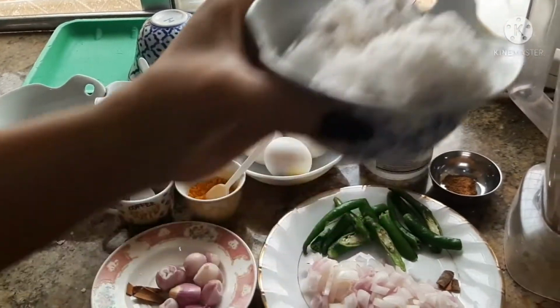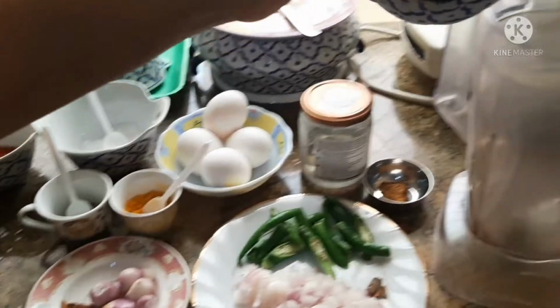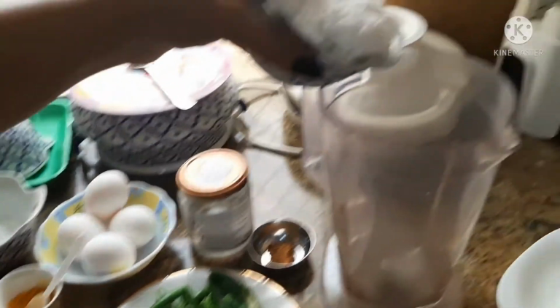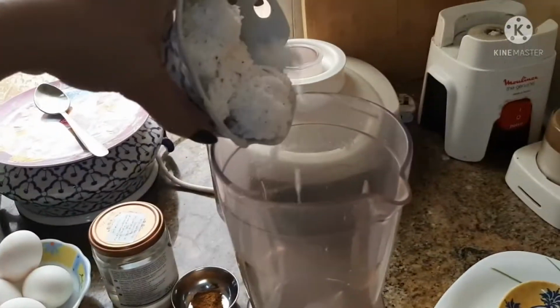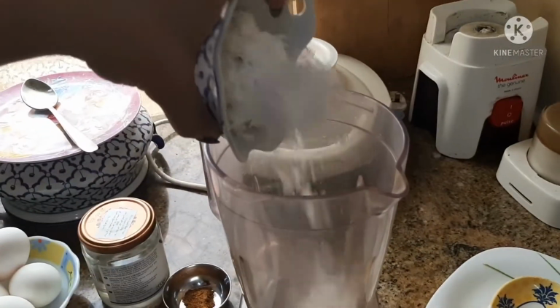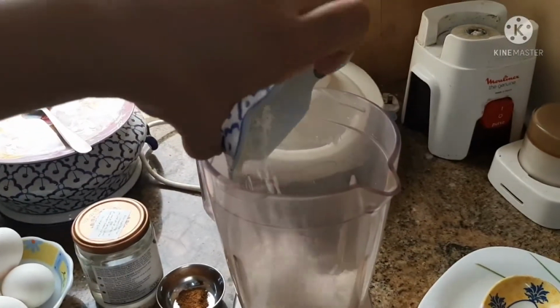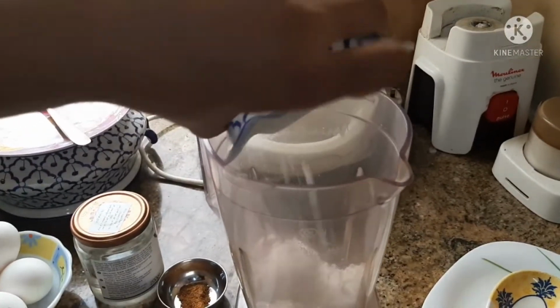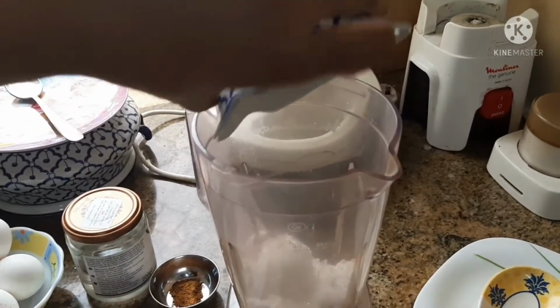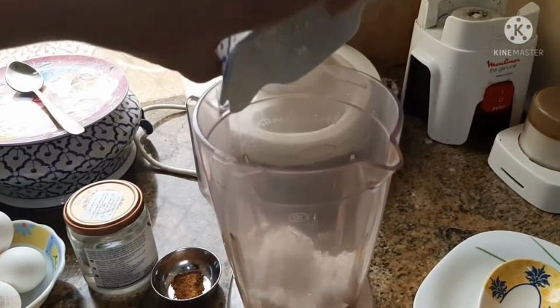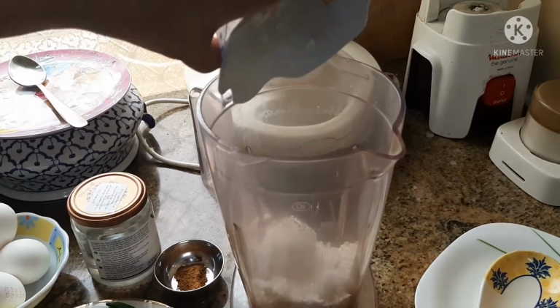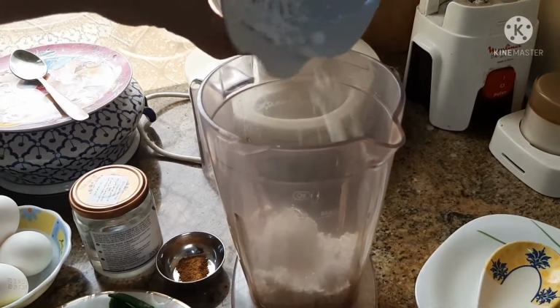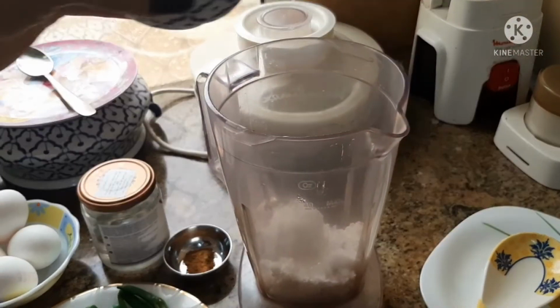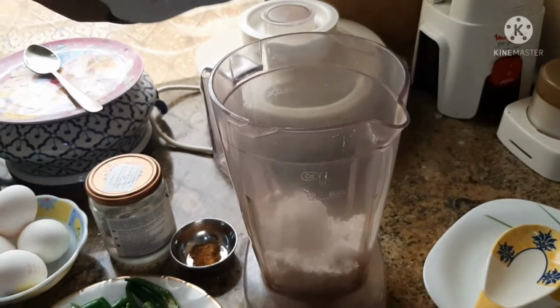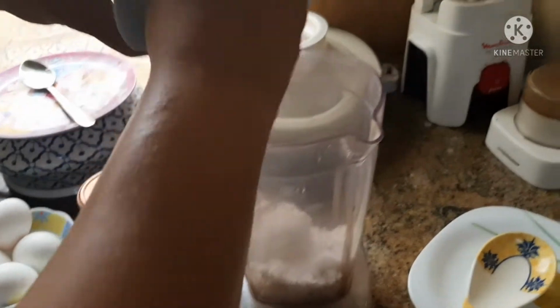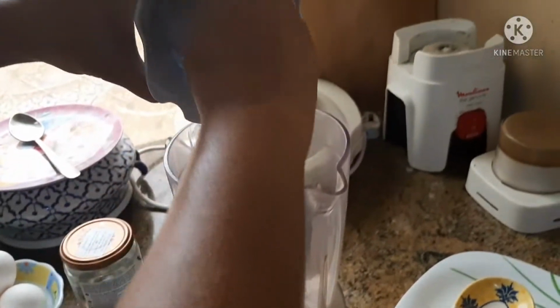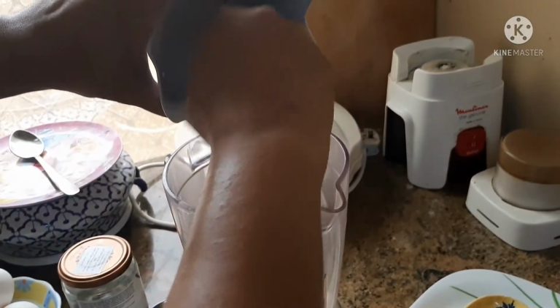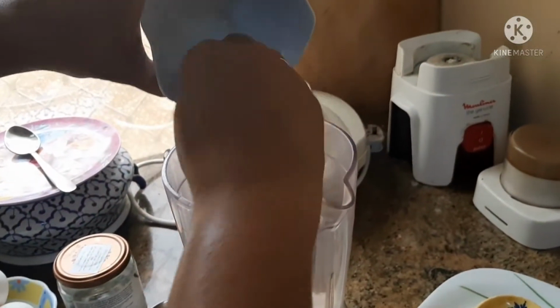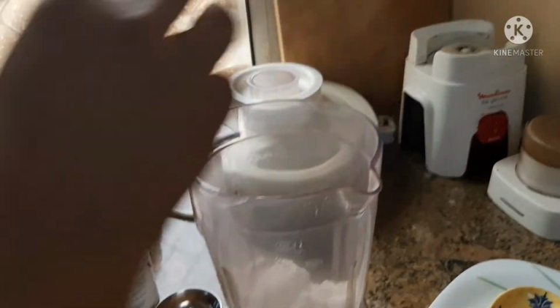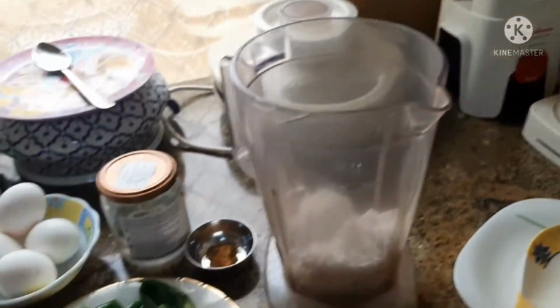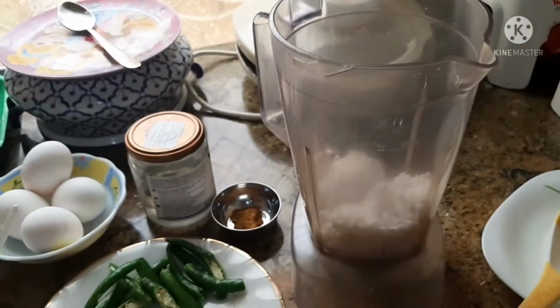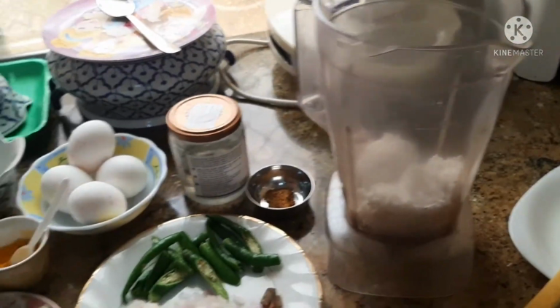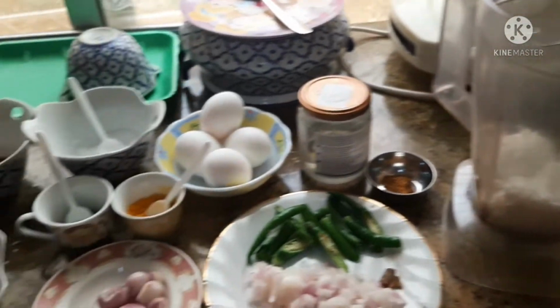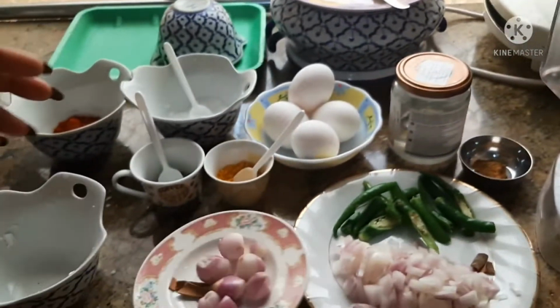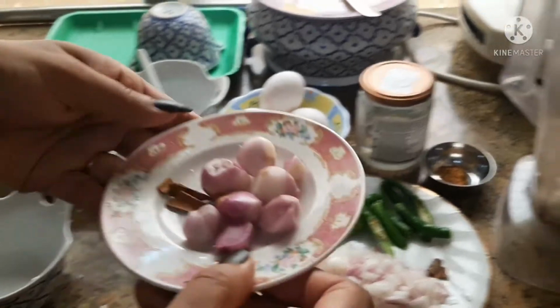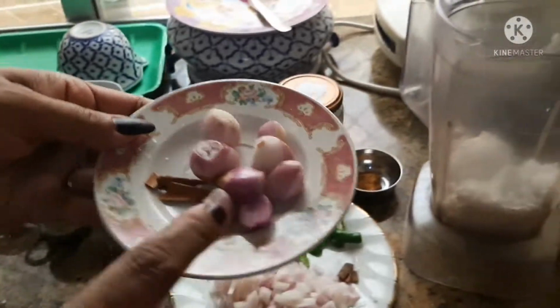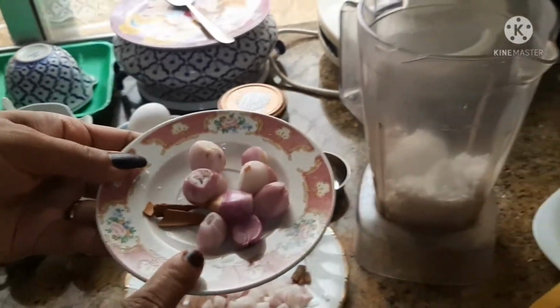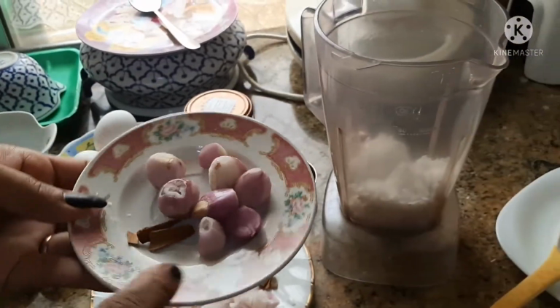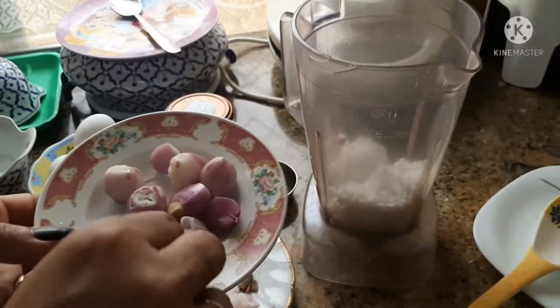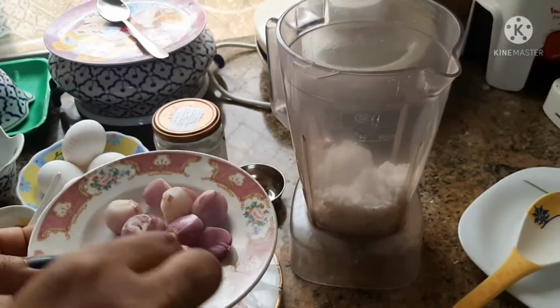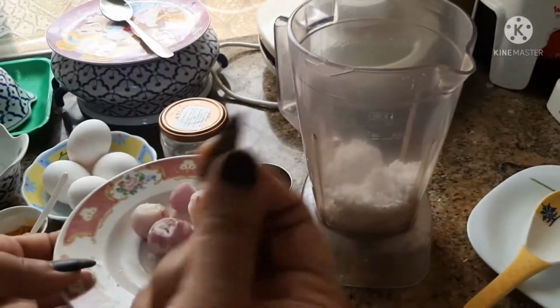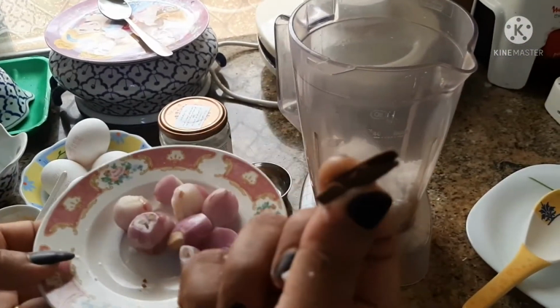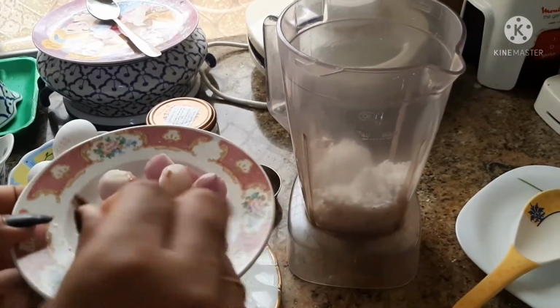Add in a jar with mixed ingredients. Add 1 cup of egg. Add 3-4 cups of egg and add a small portion with the spoon.